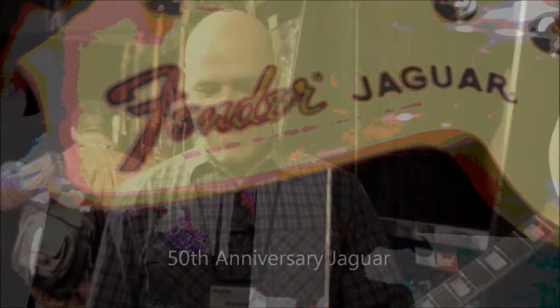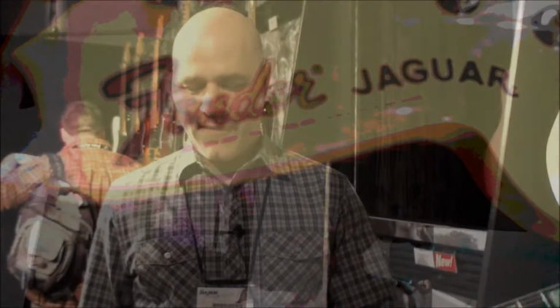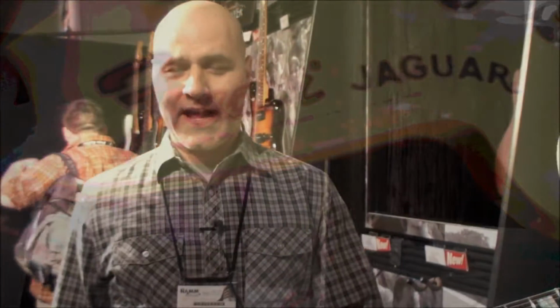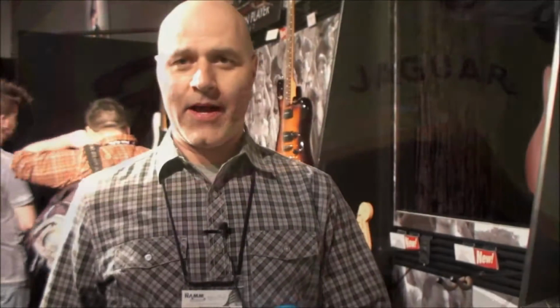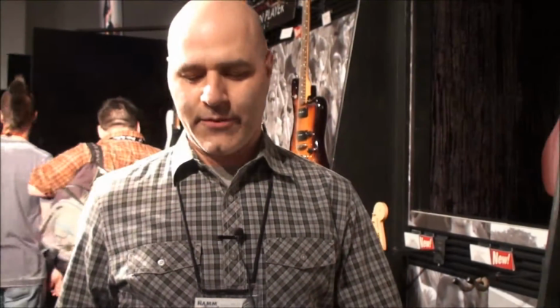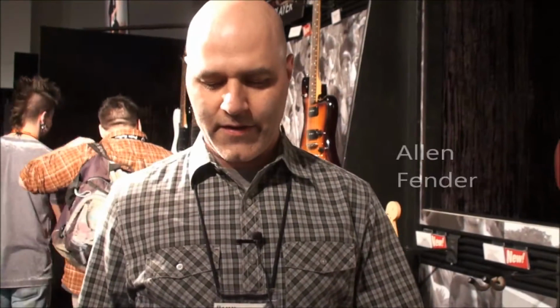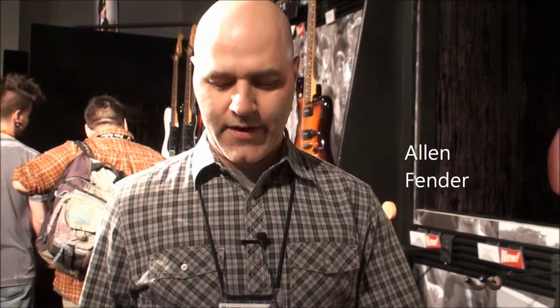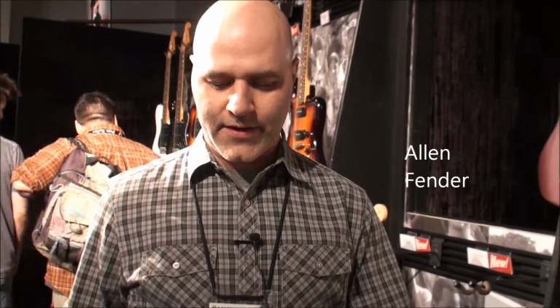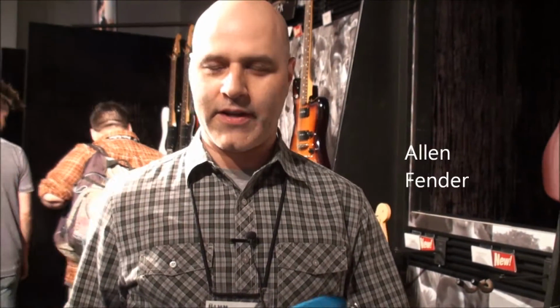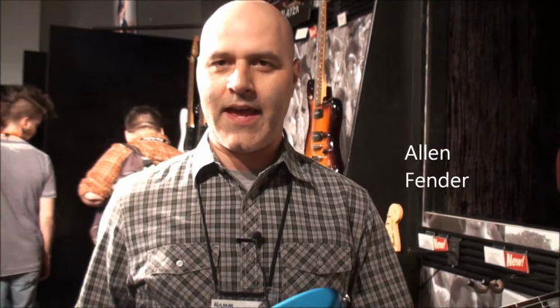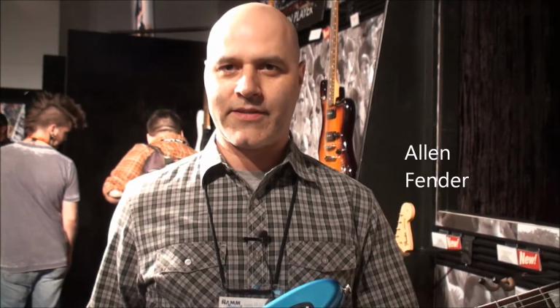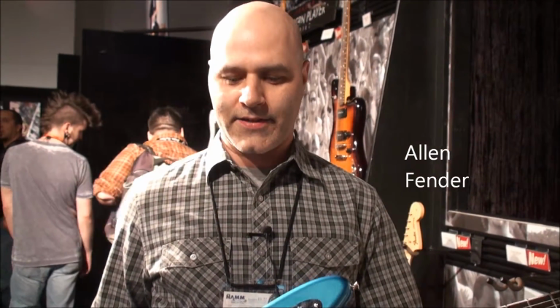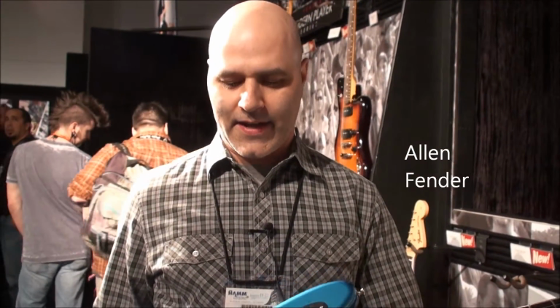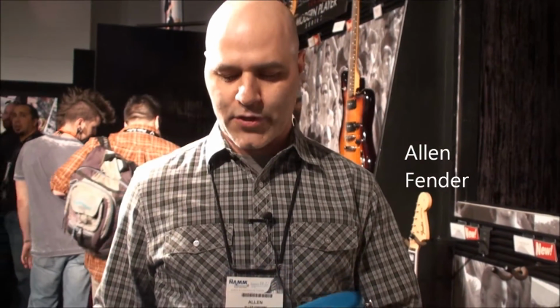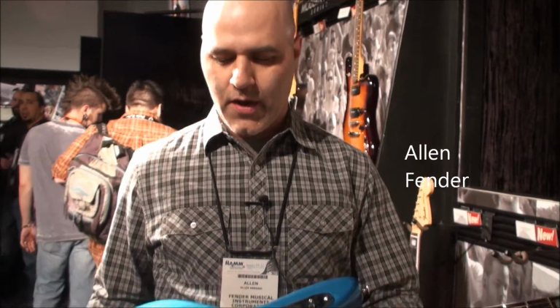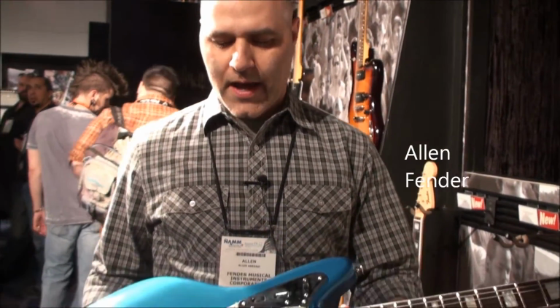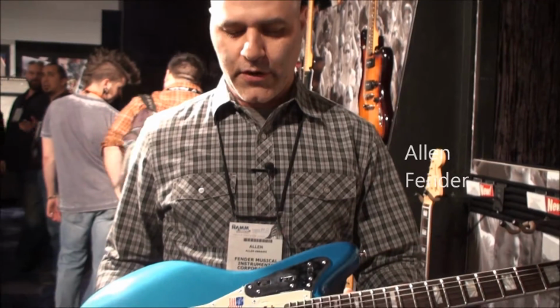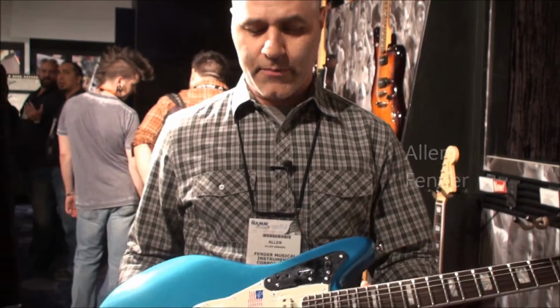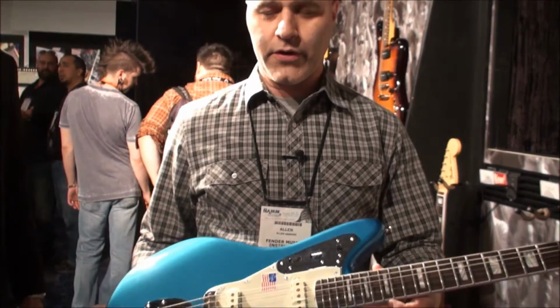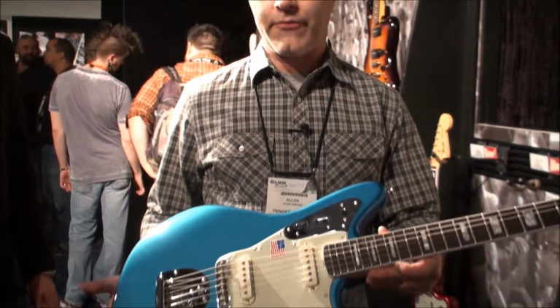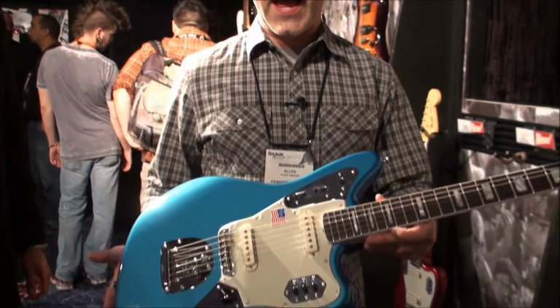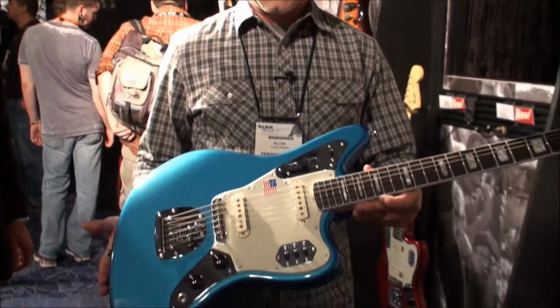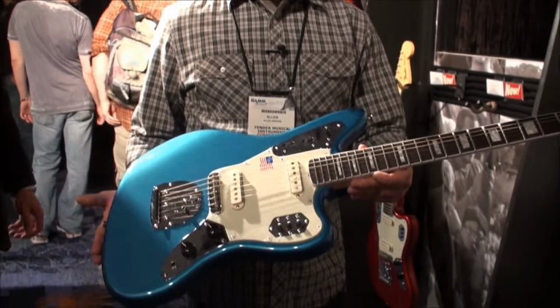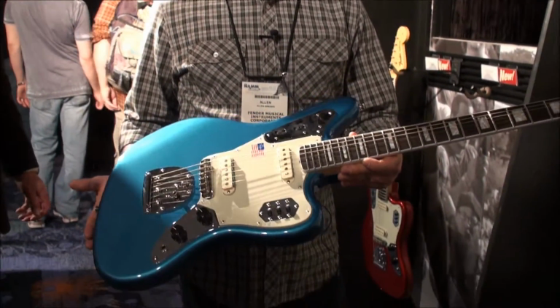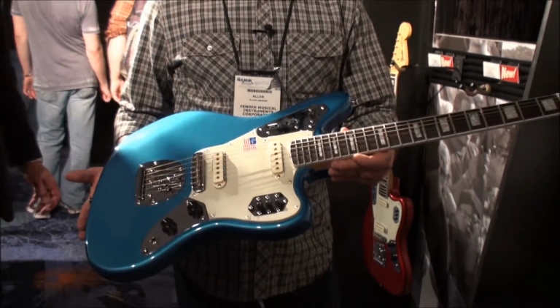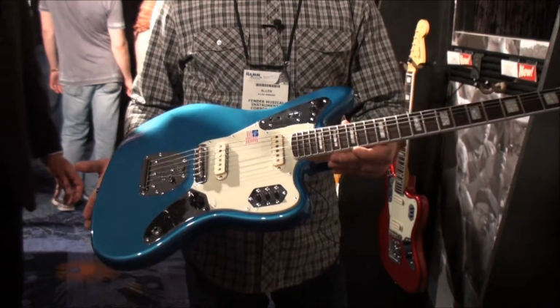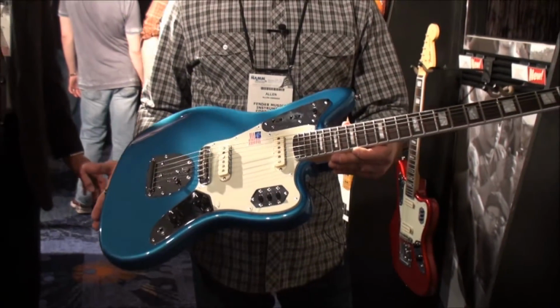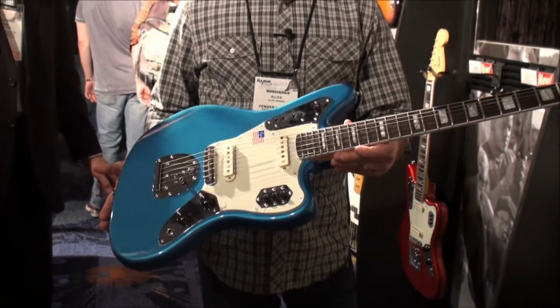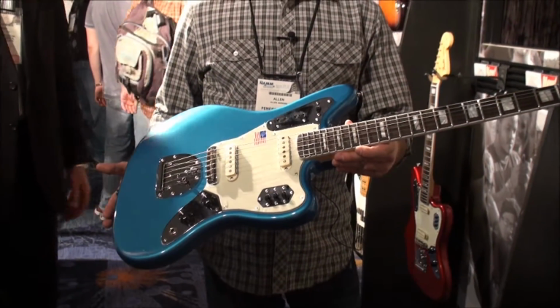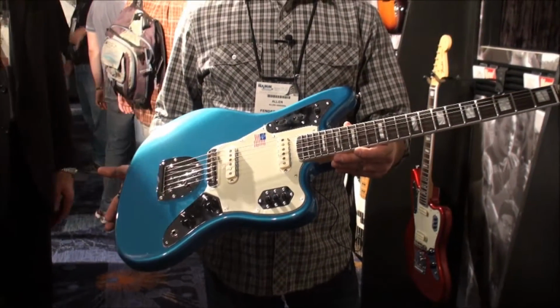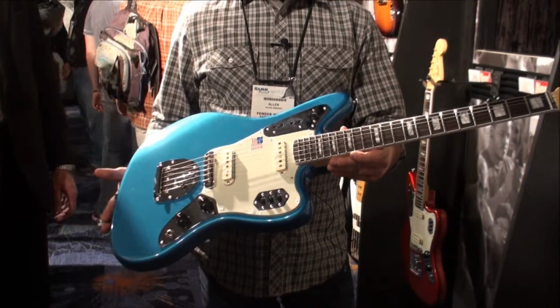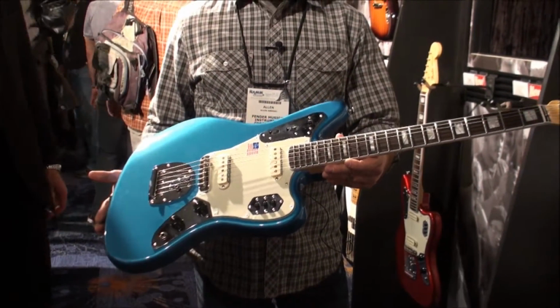Hi folks, Alan Abbasi with Fender here again talking to the AMS guys at the NAMM show. I'm showing you some more new stuff we have at the booth this year. This is our 50th anniversary Jaguar.